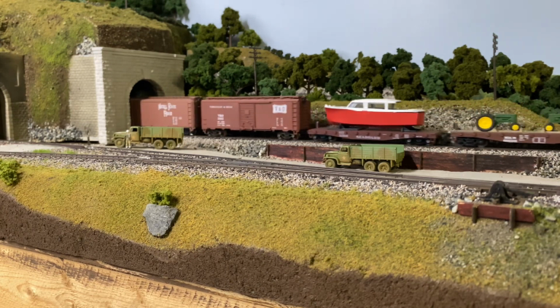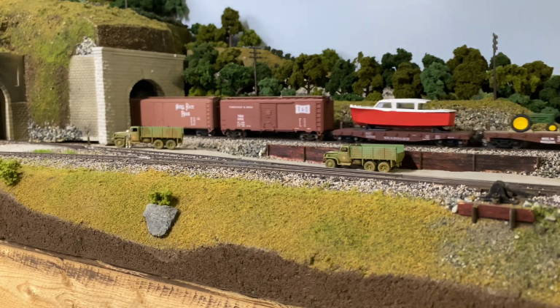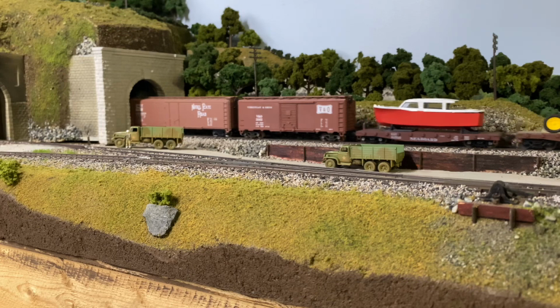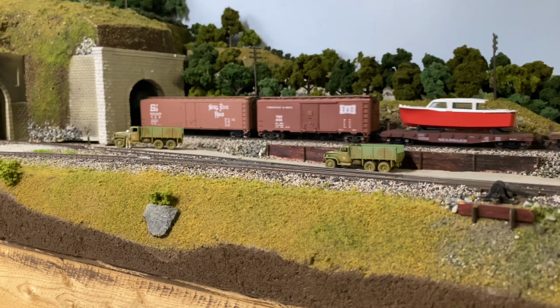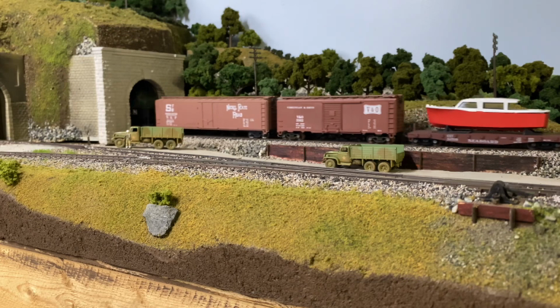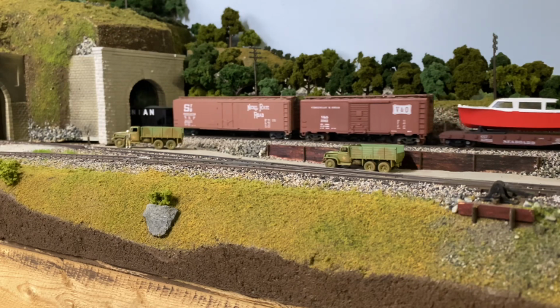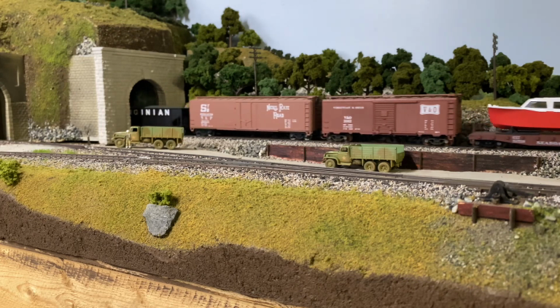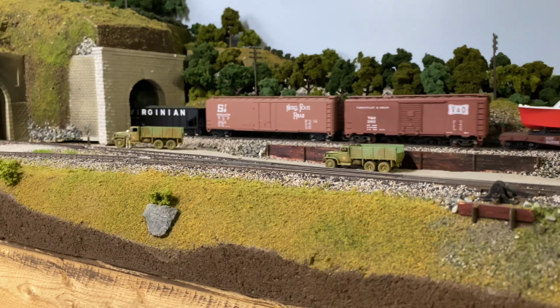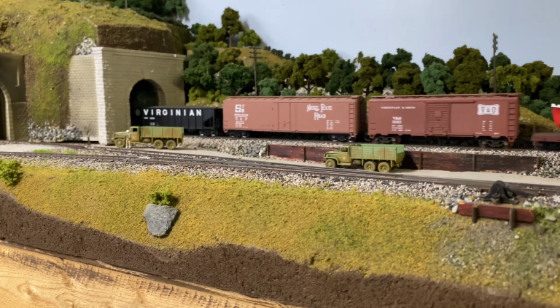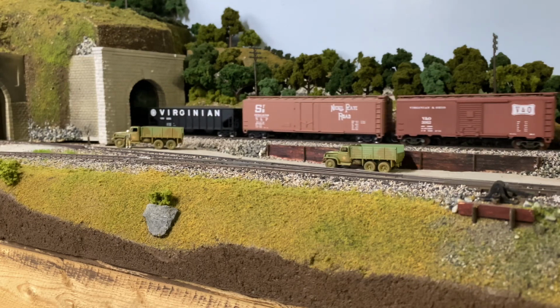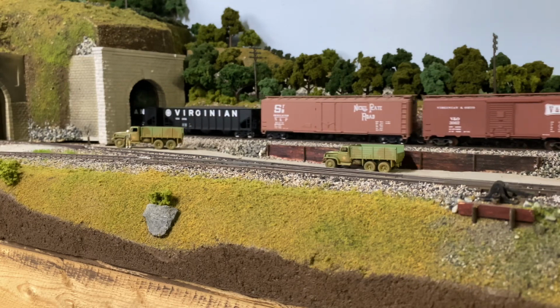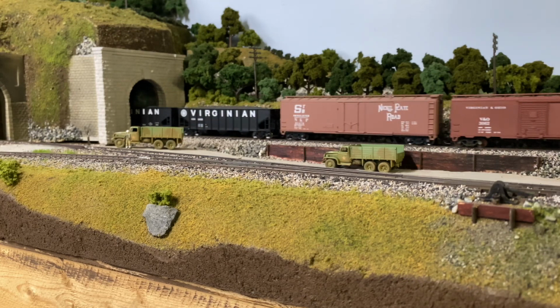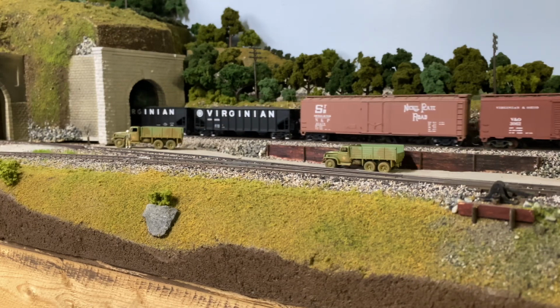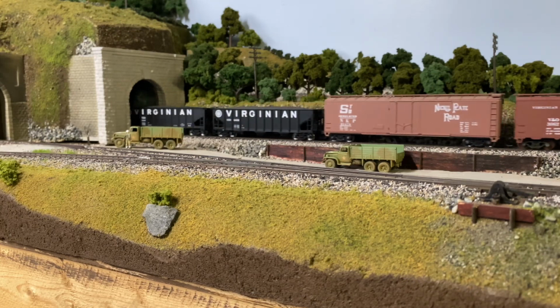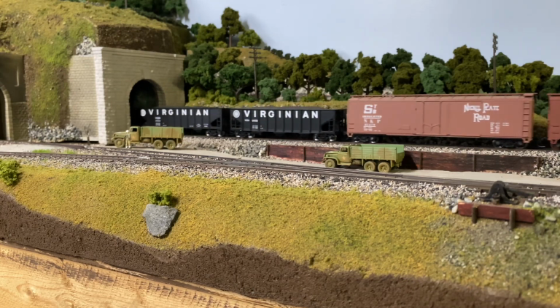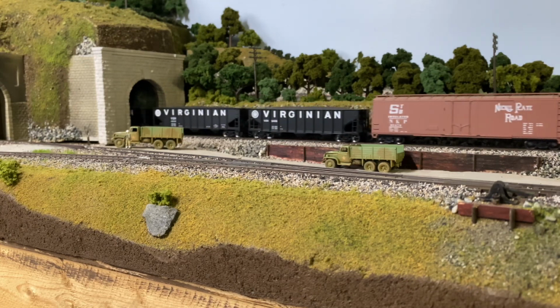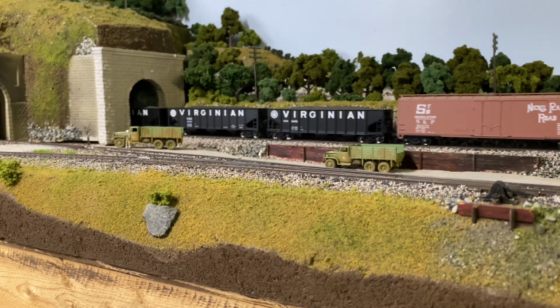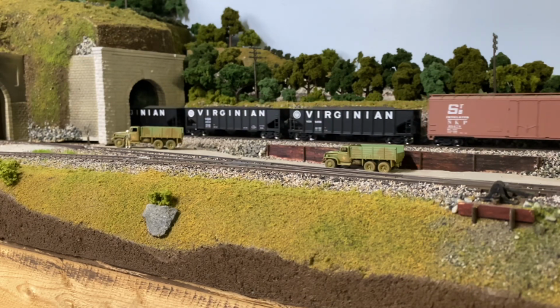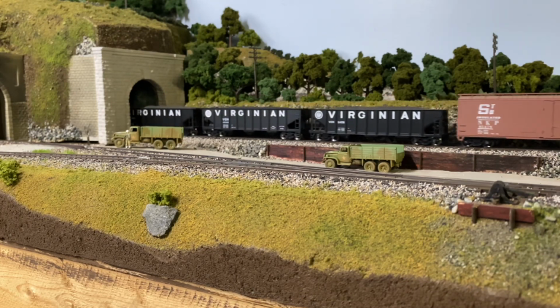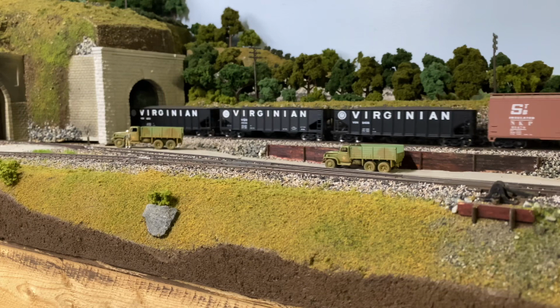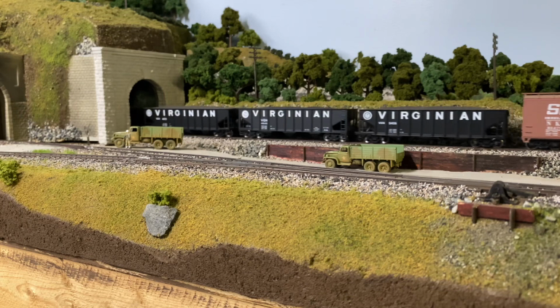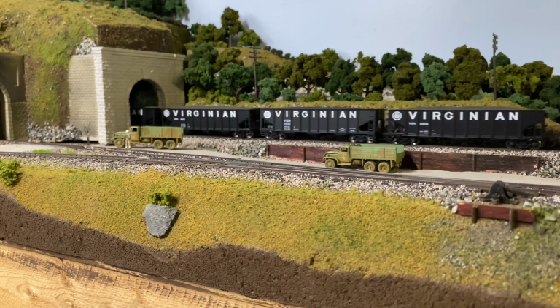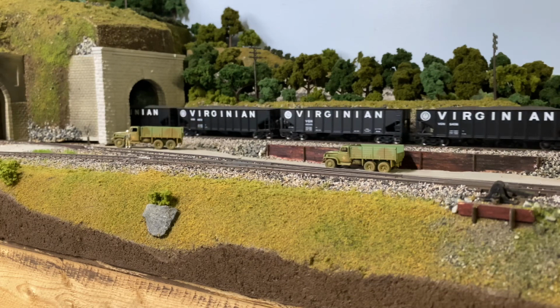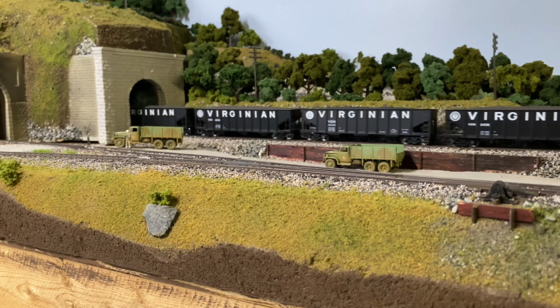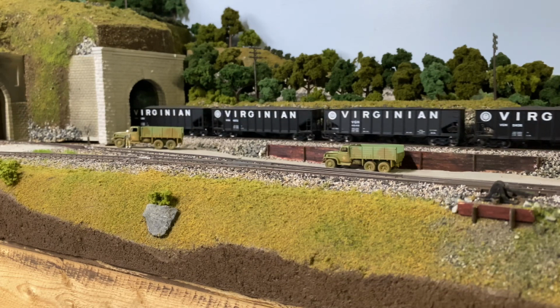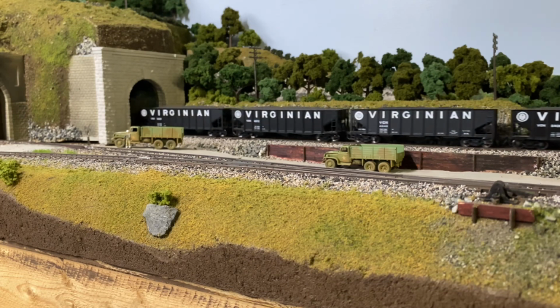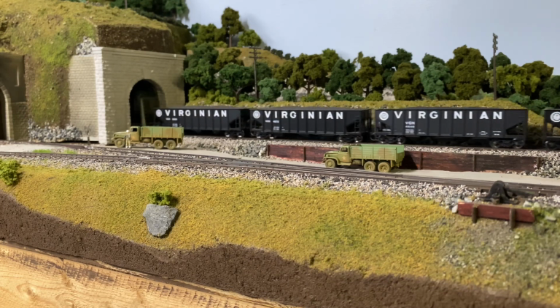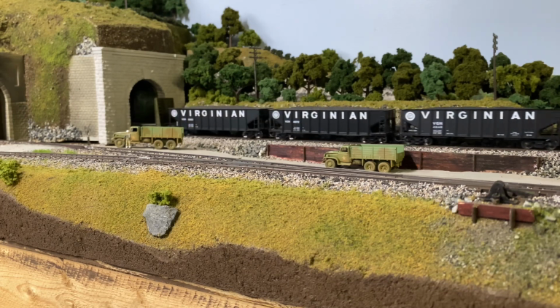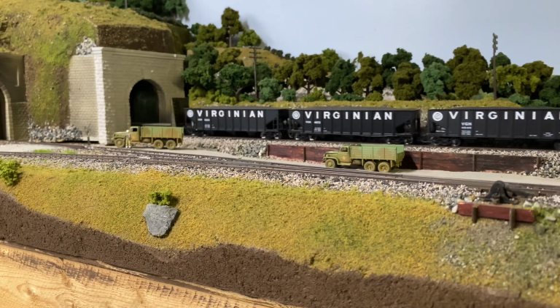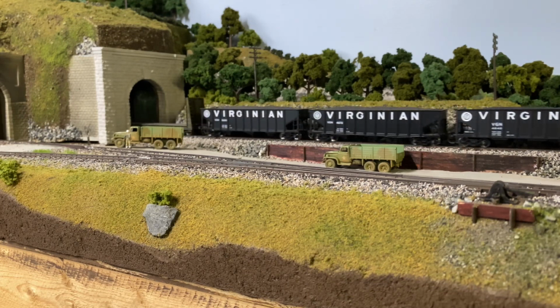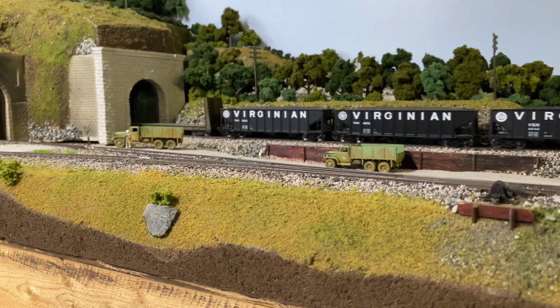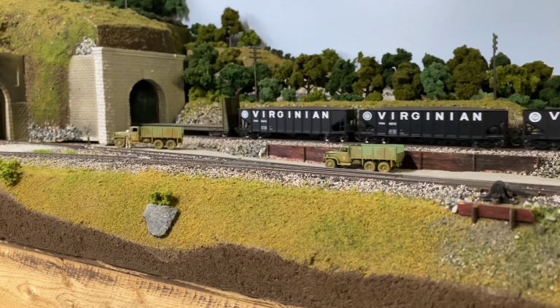That boat on the flat car — I had one of those when I was a kid. I found one a couple weeks ago and I had to buy it. Isn't that what model railroading is? You're kind of reliving your childhood.